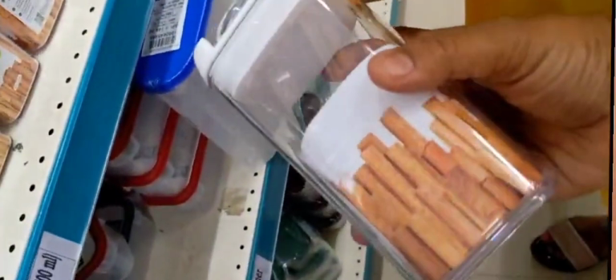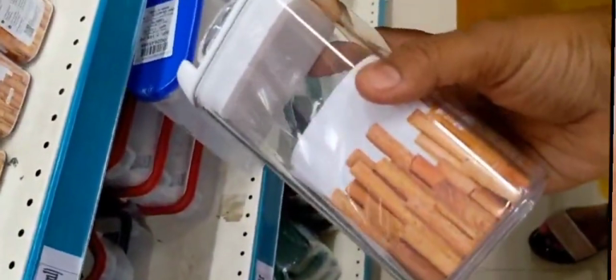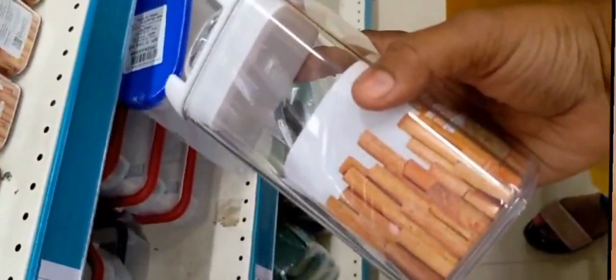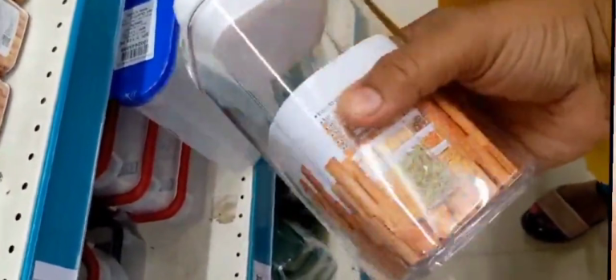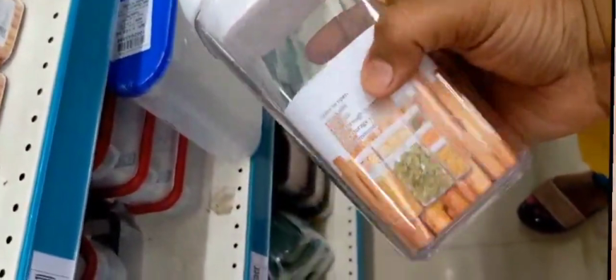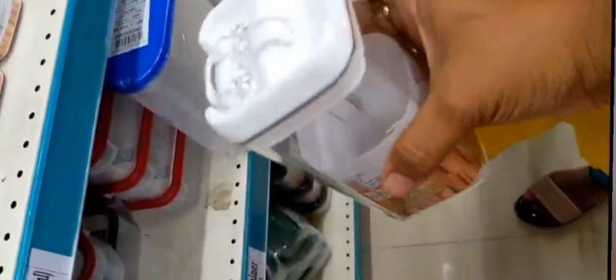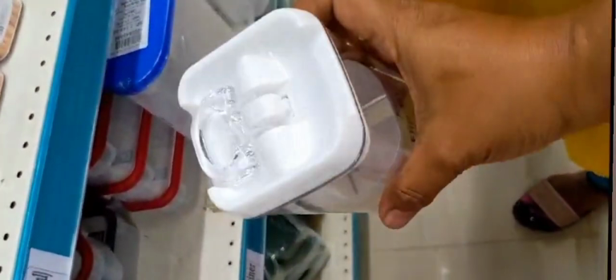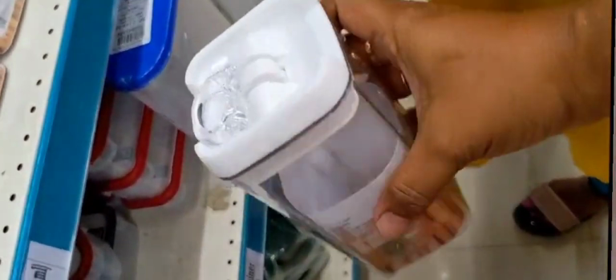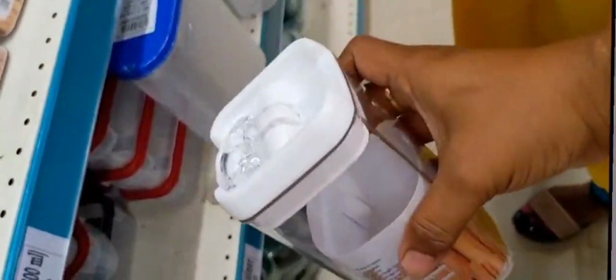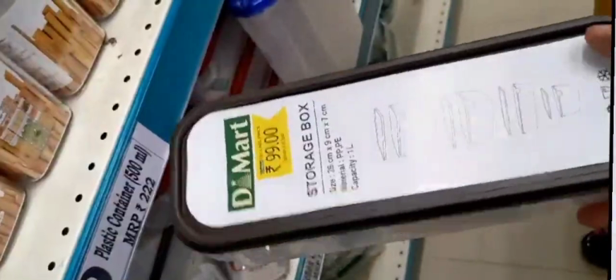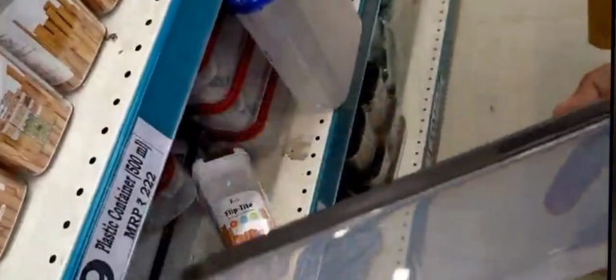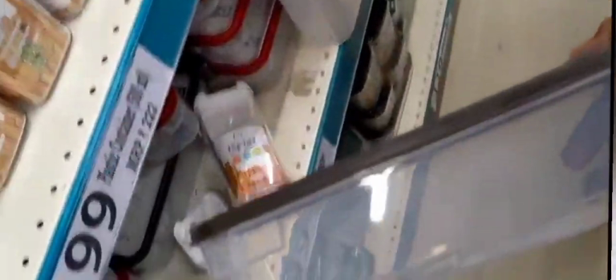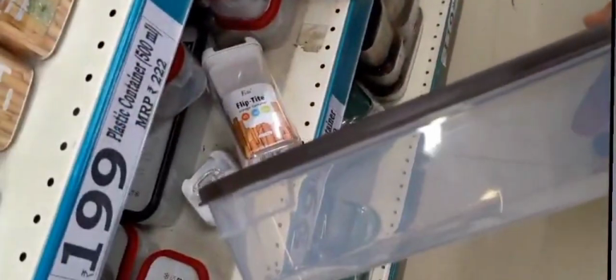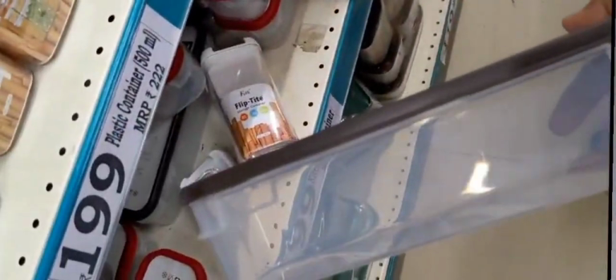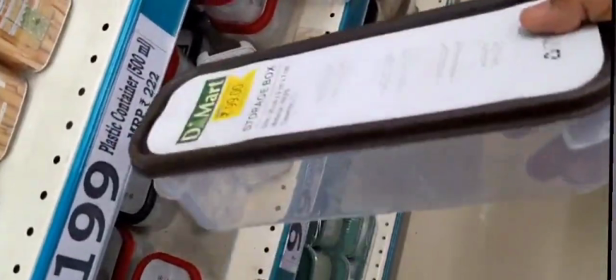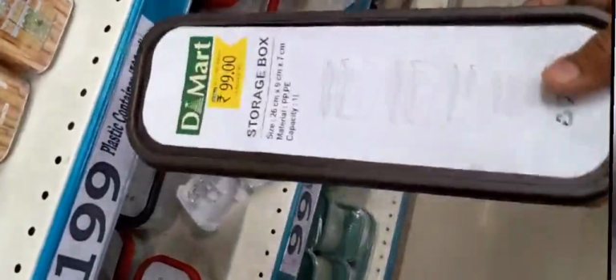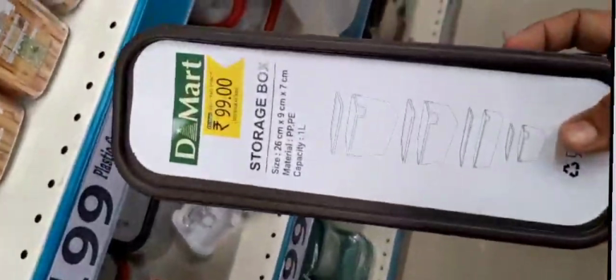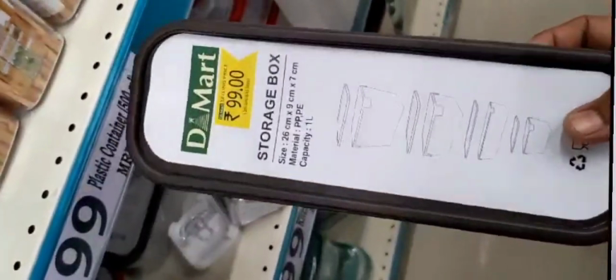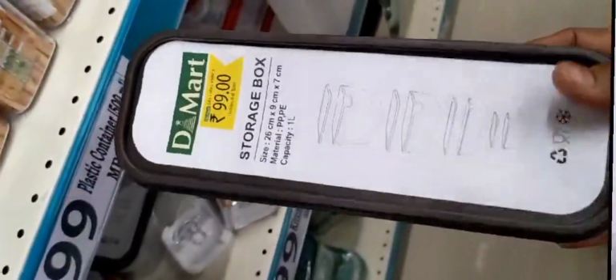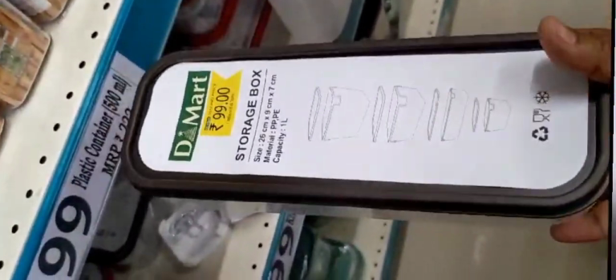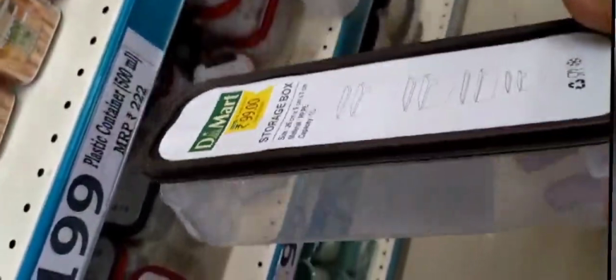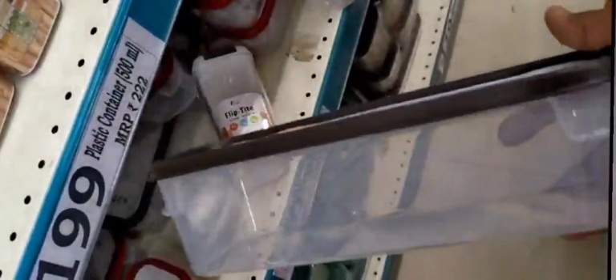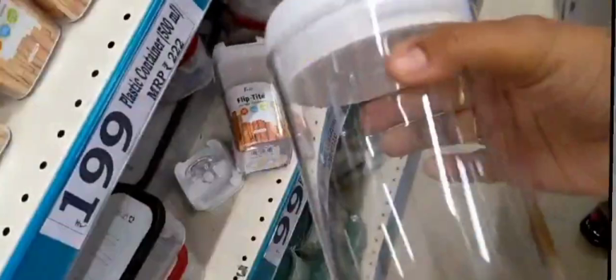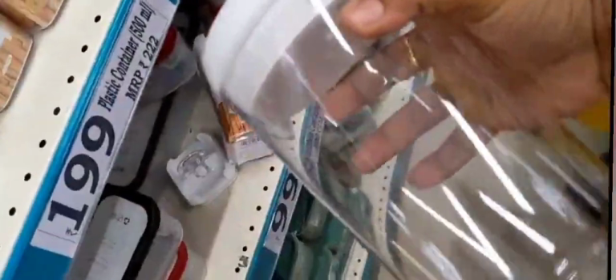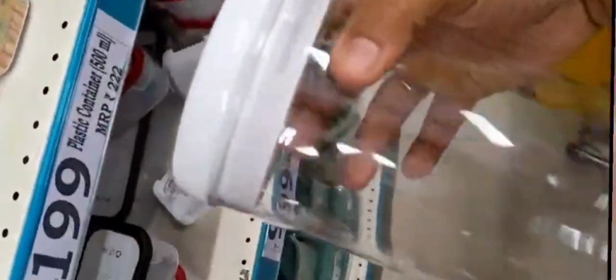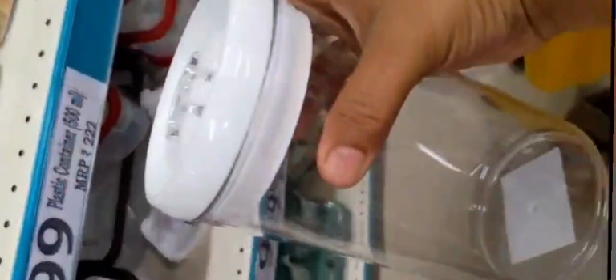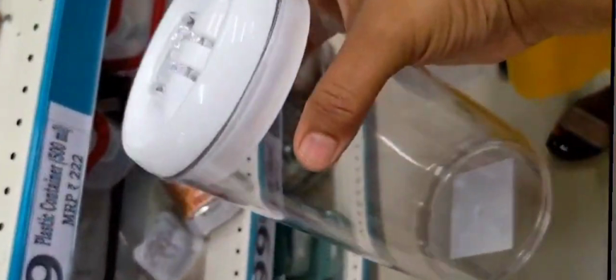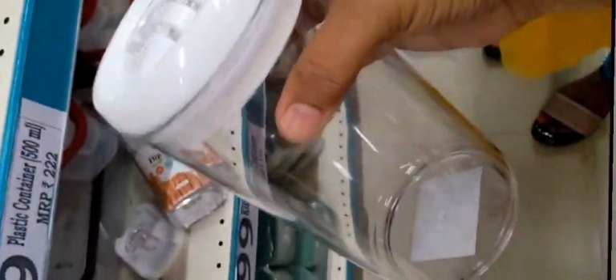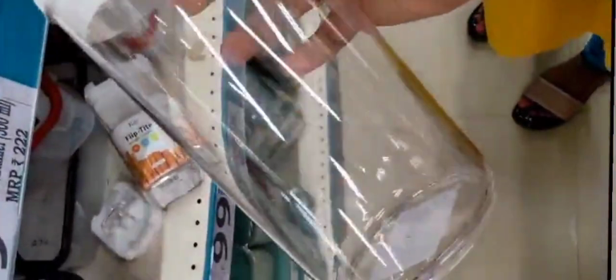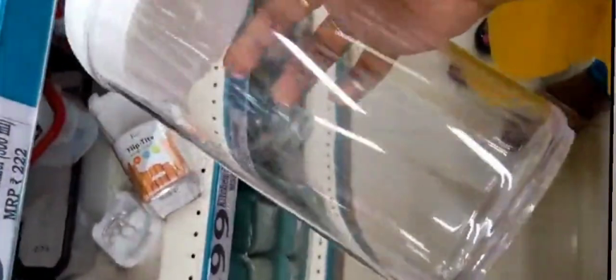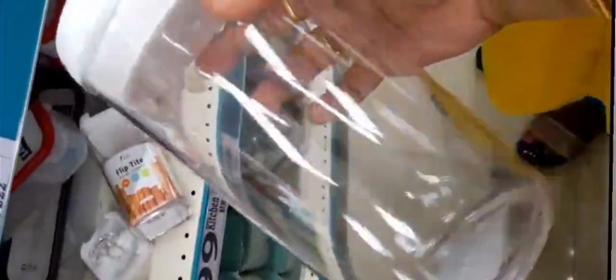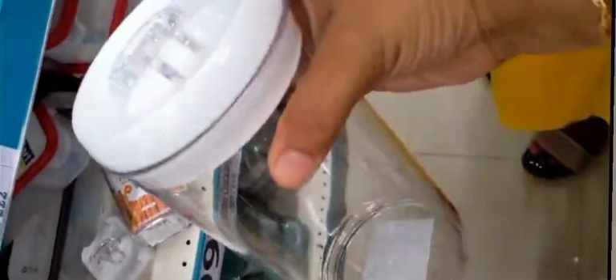Next, you can get this for 199 rupees. Spices will be very useful for you. Next, you can get this for 17 rupees. You can get this for 229 rupees.